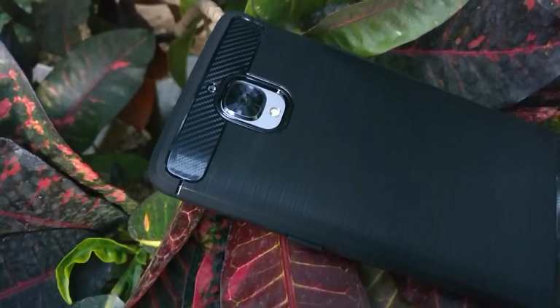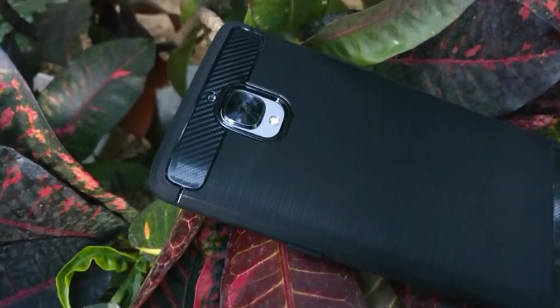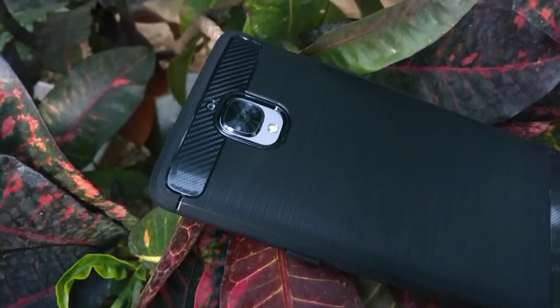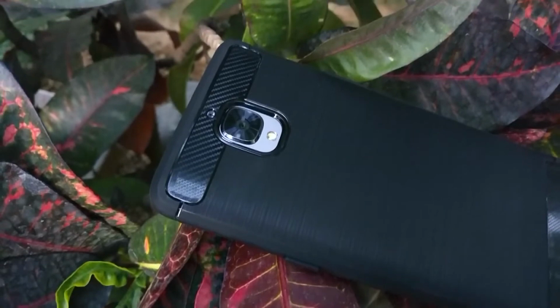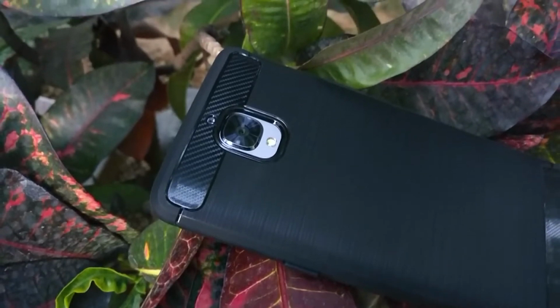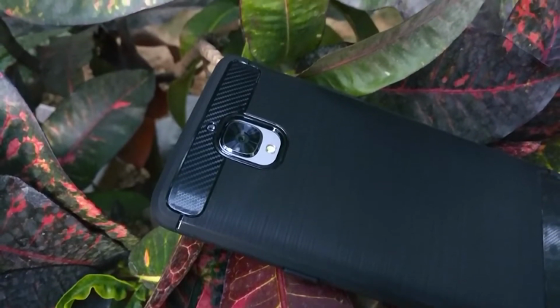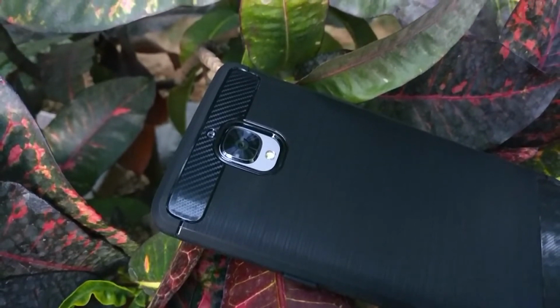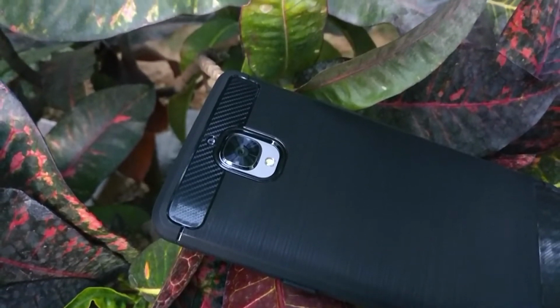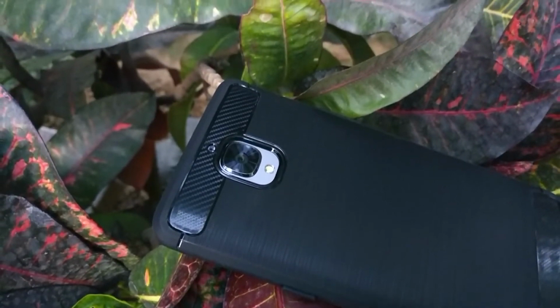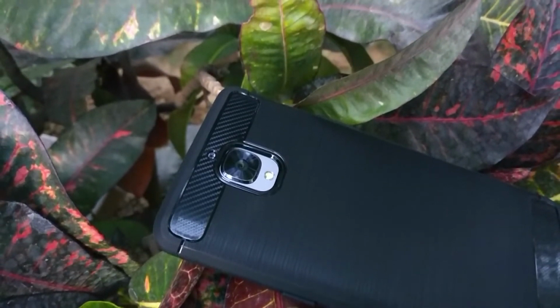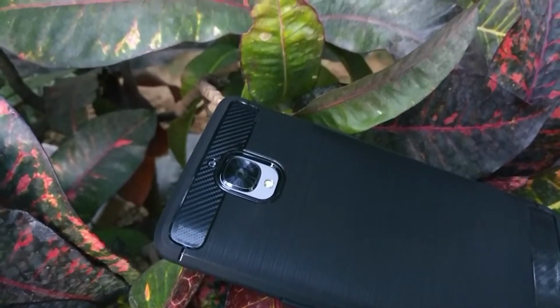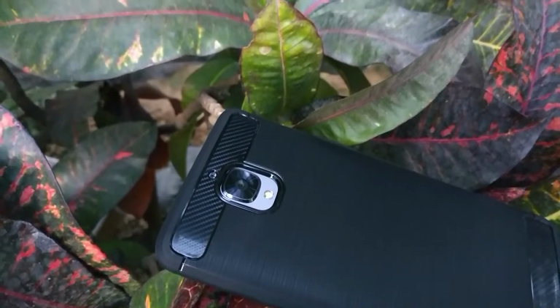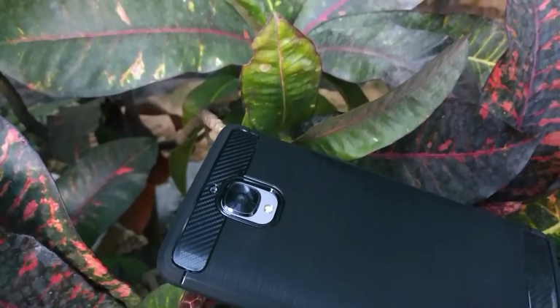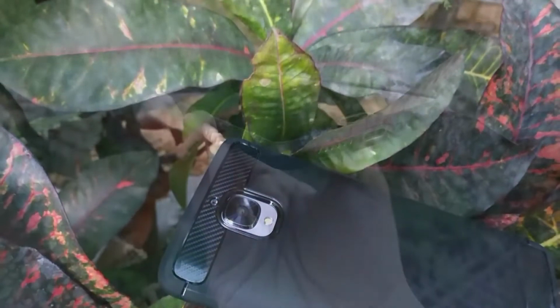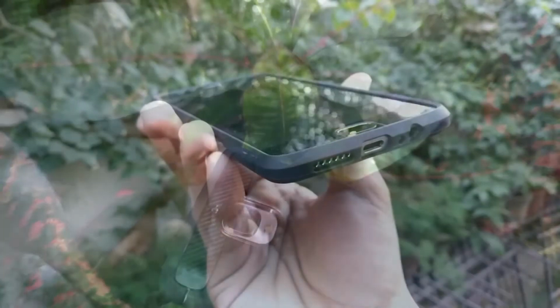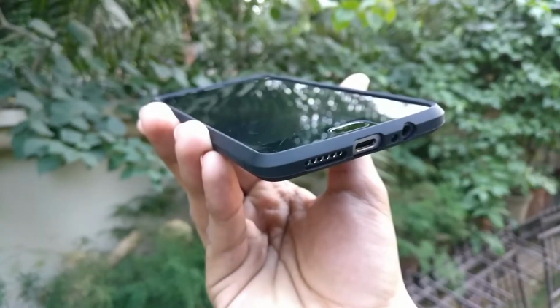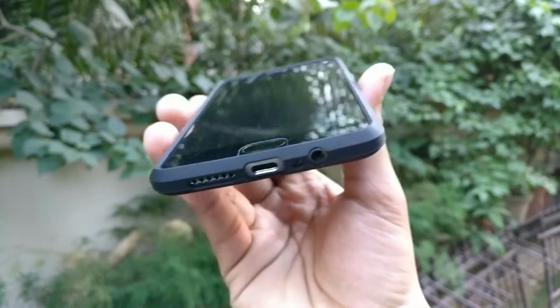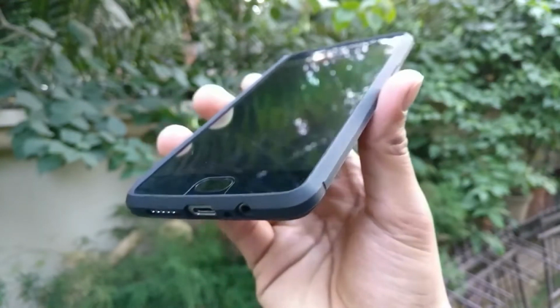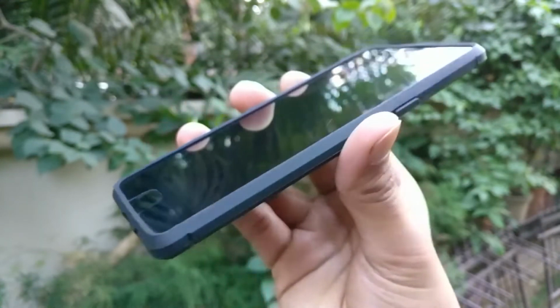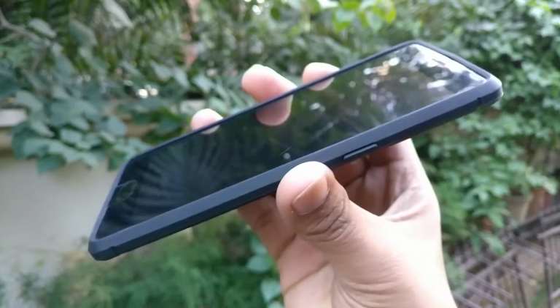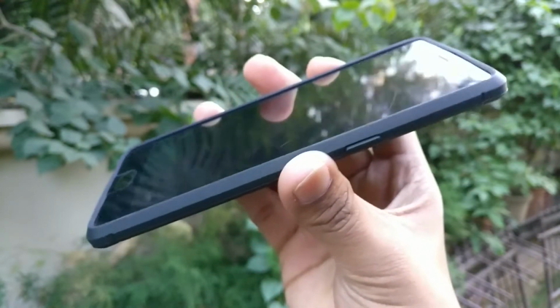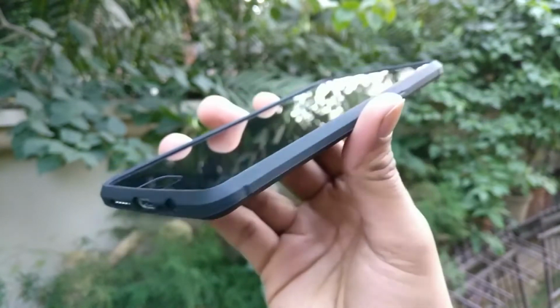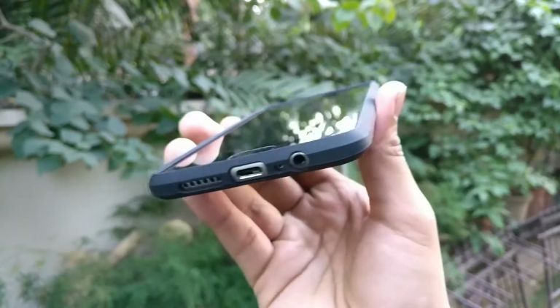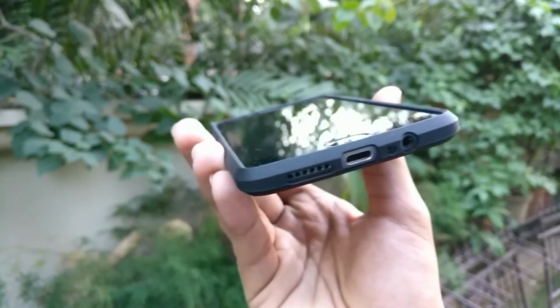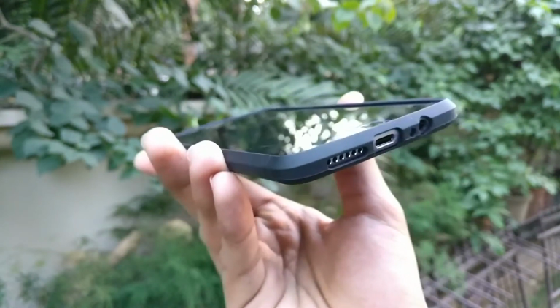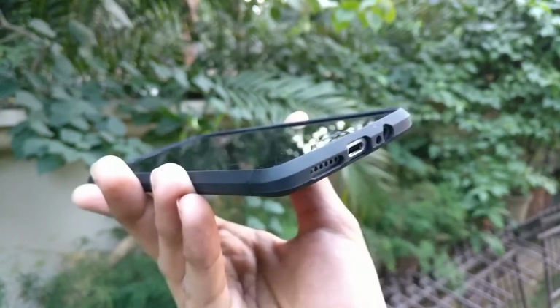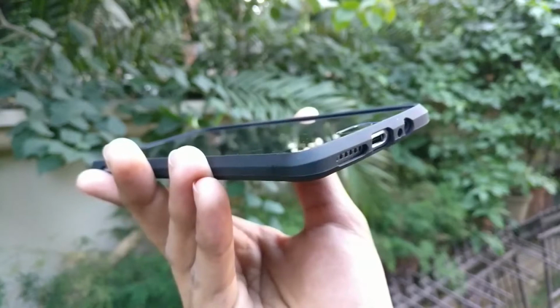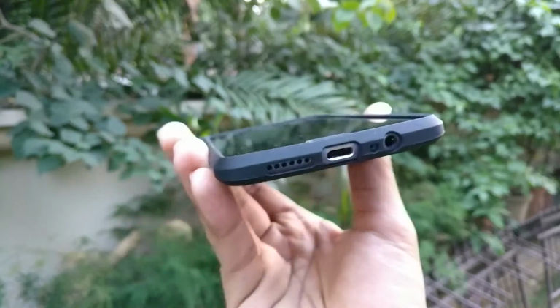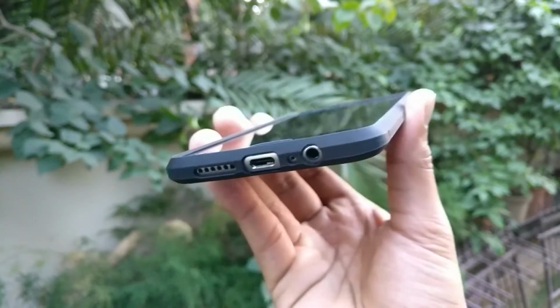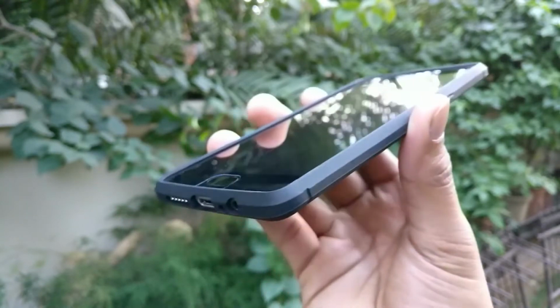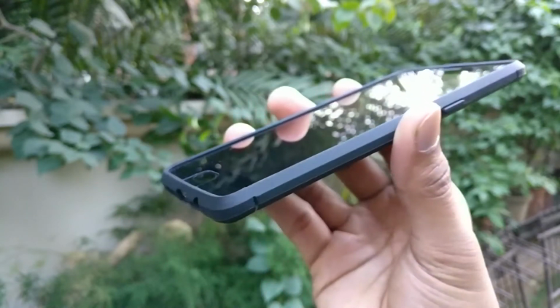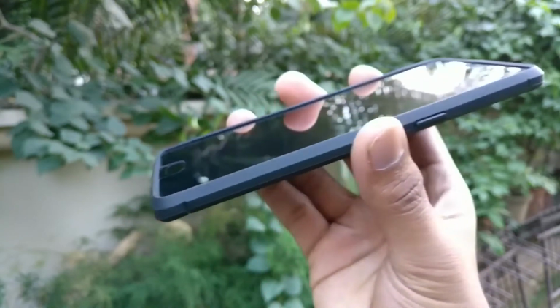It also has a precise cutout for the noise cancelling microphone at the back of the phone. This cover also has a raised lip which protects the screen of the phone from any damages when it is lying face down on a flat surface.